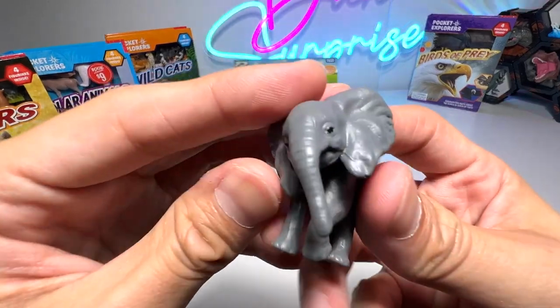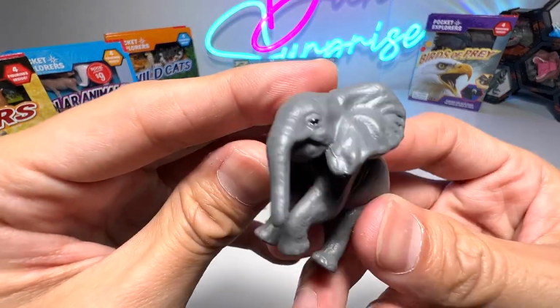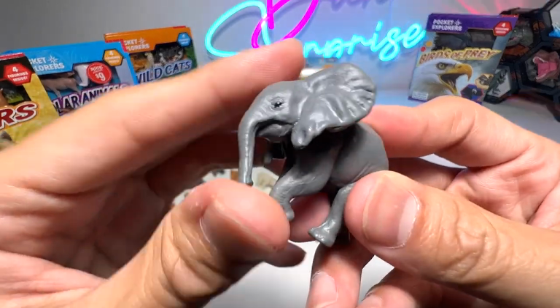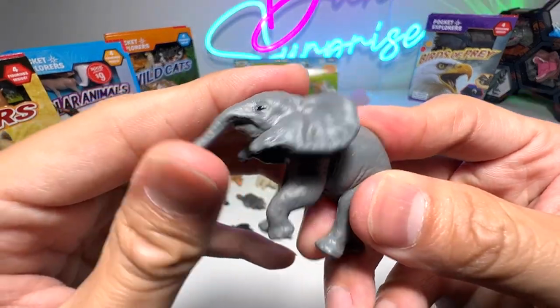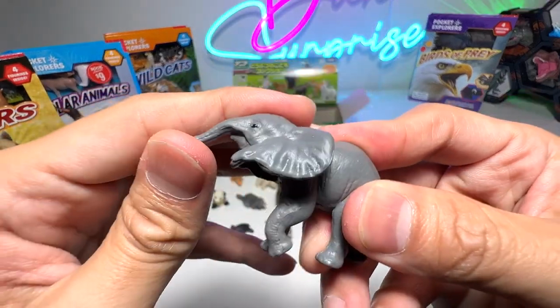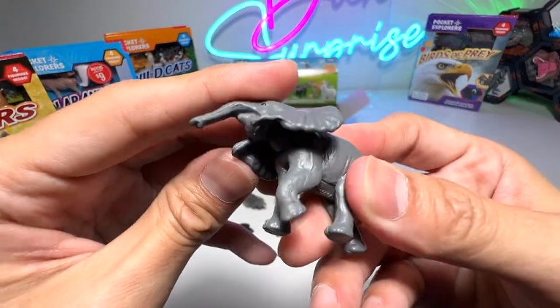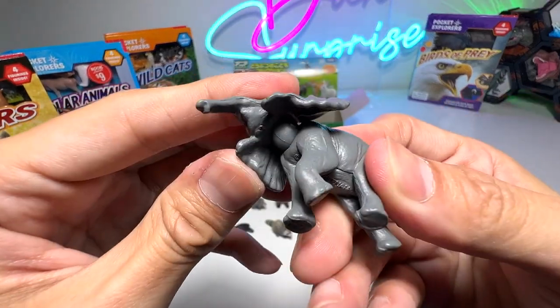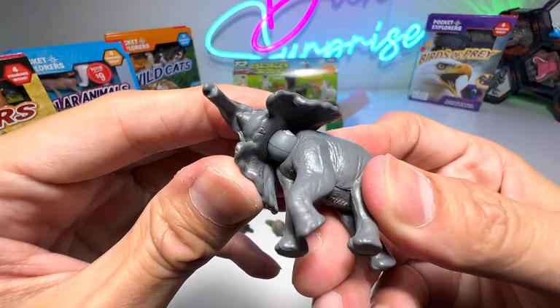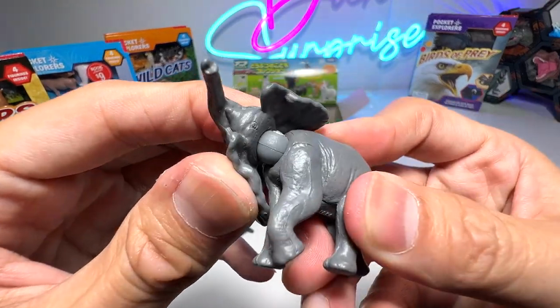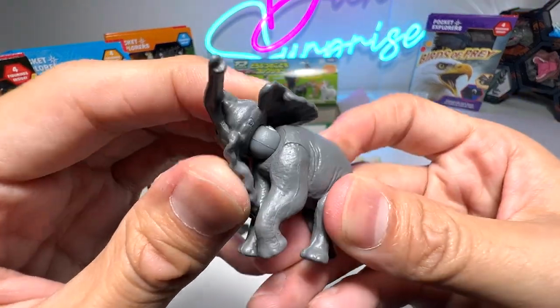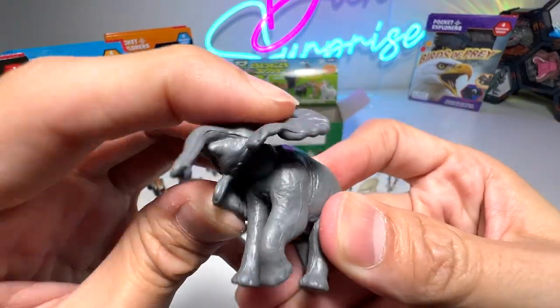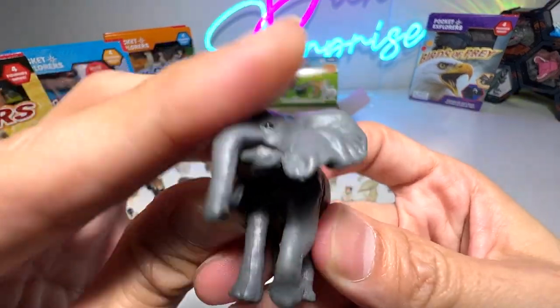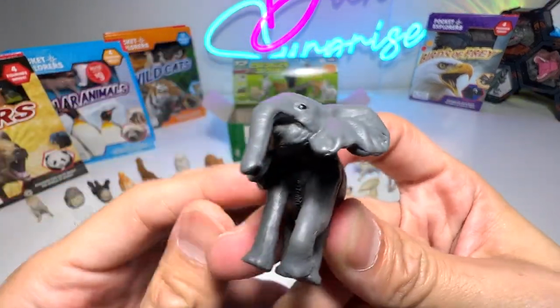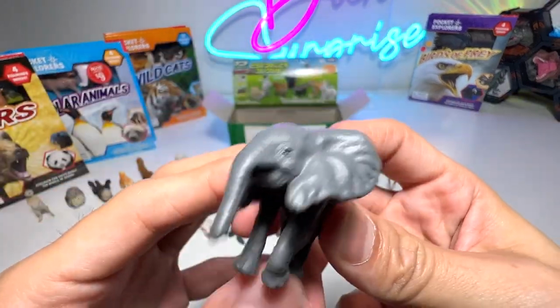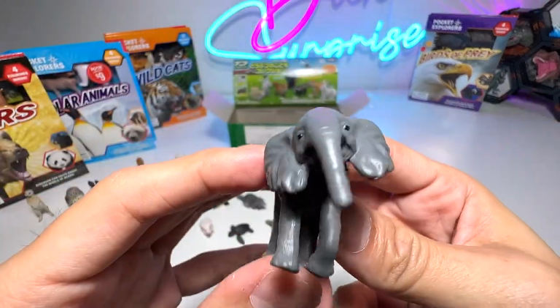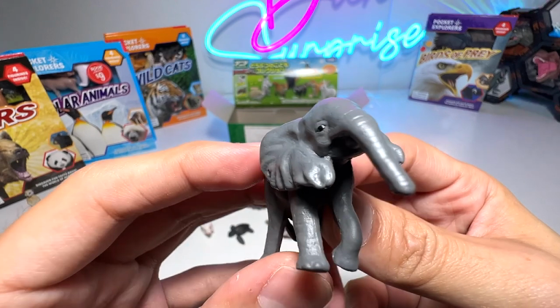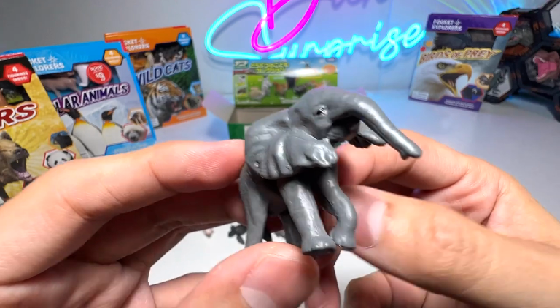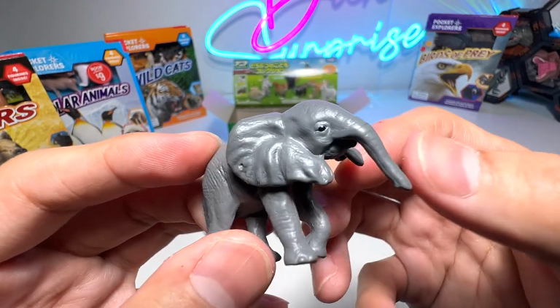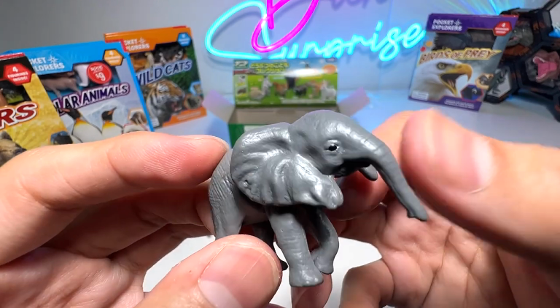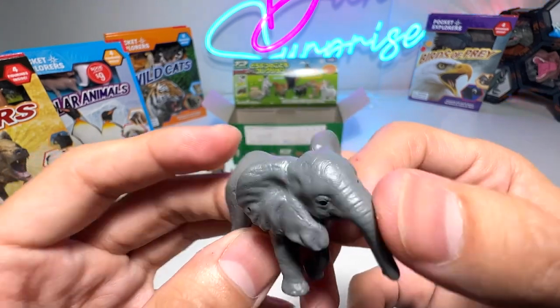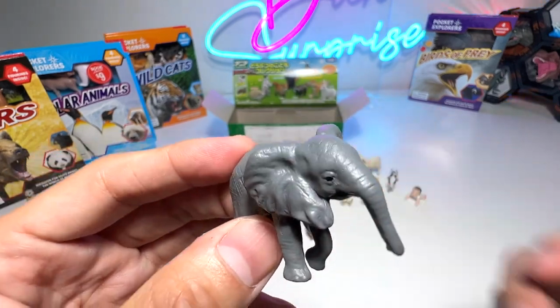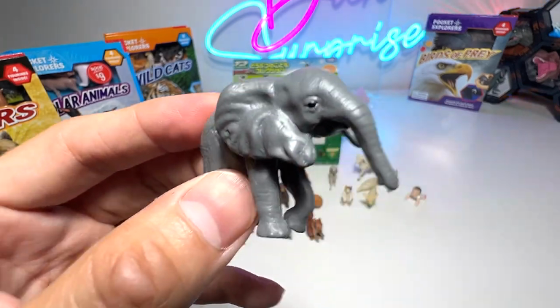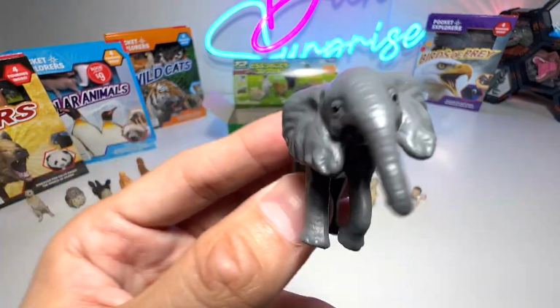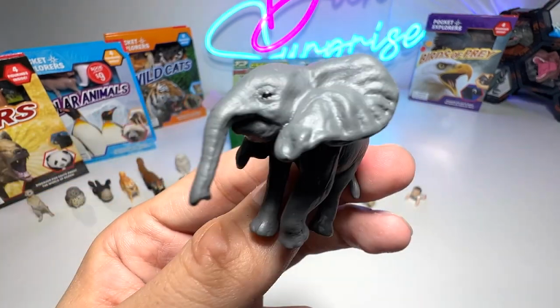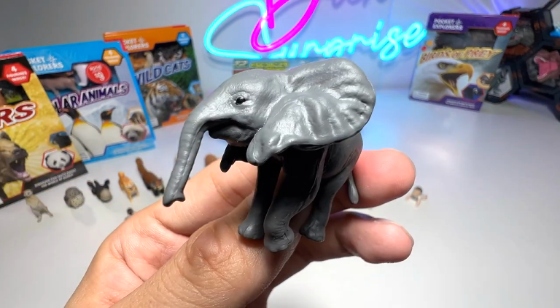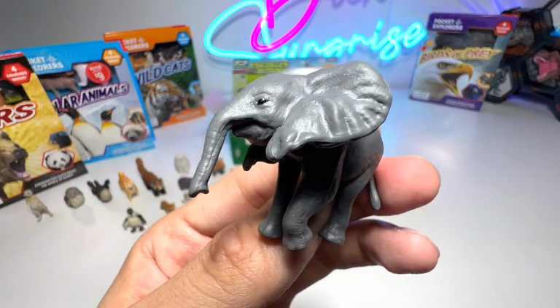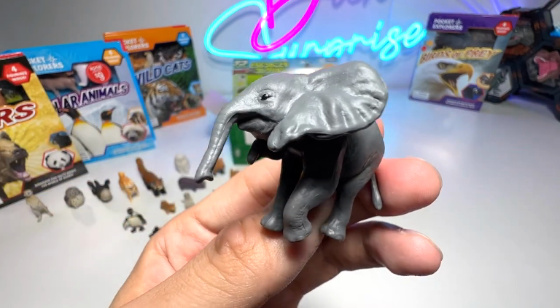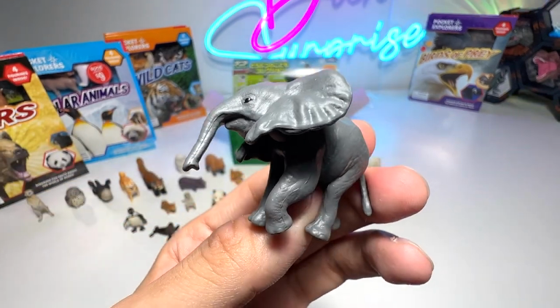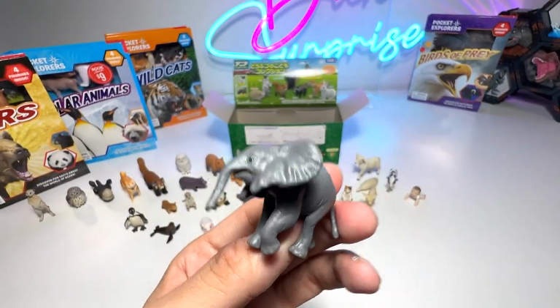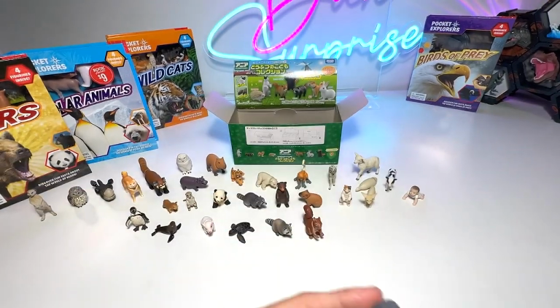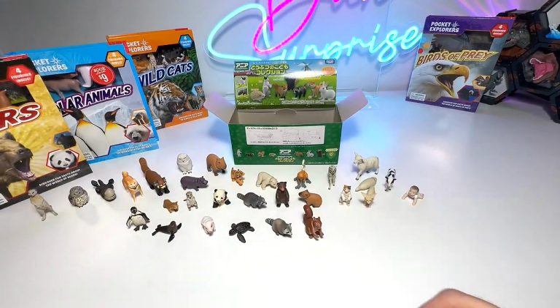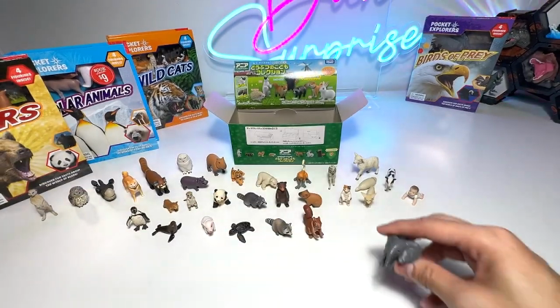Baby elephant — super adorable. You can see the baby elephant doesn't have any tusks. Elephants will only have tusks when they grow up.